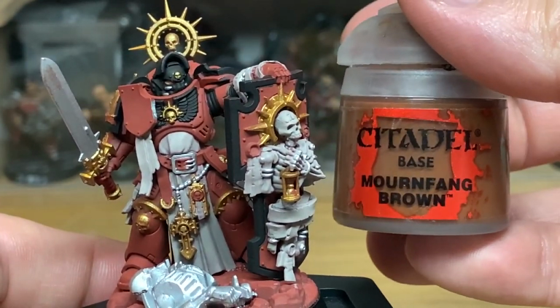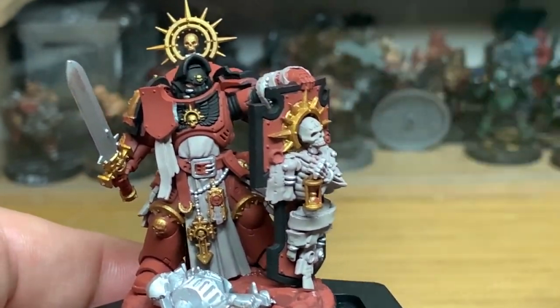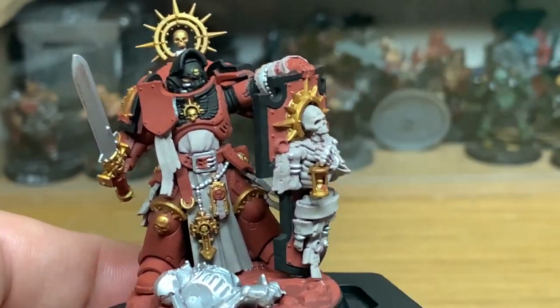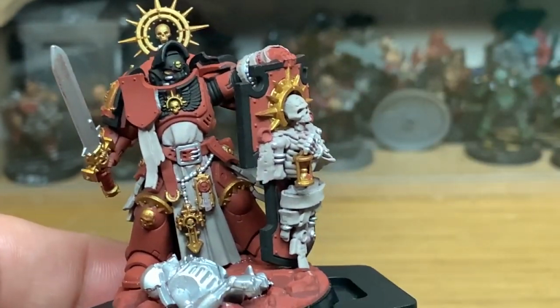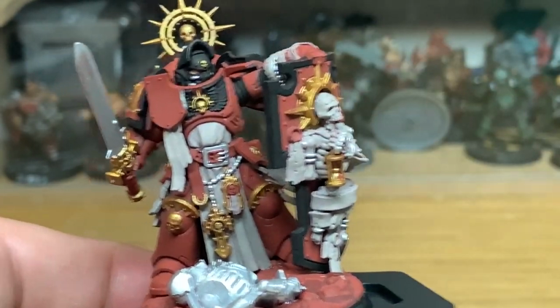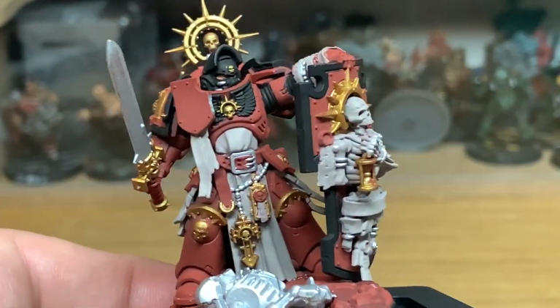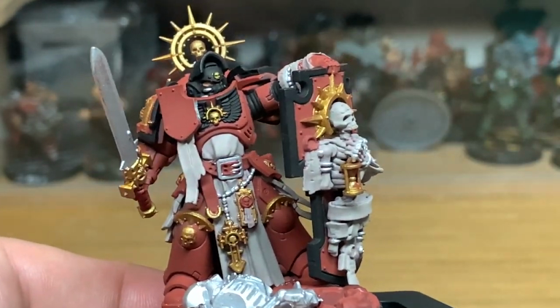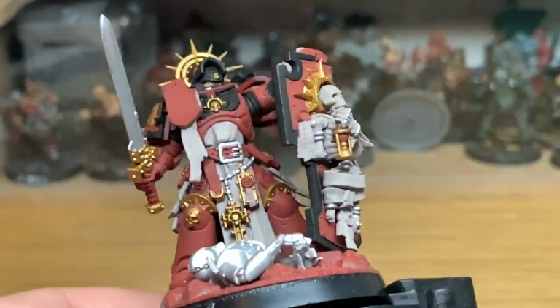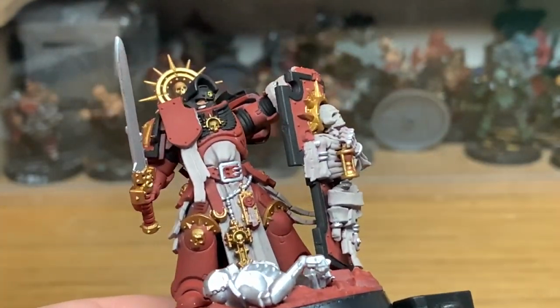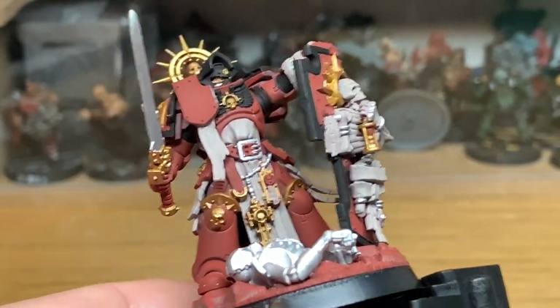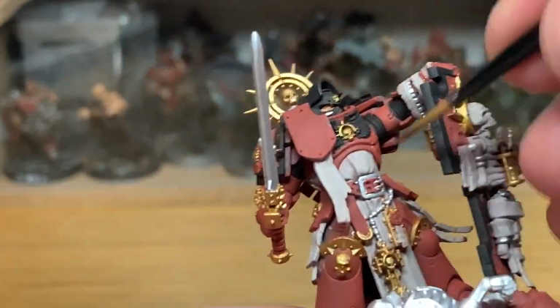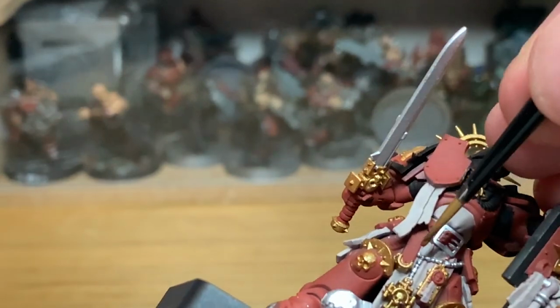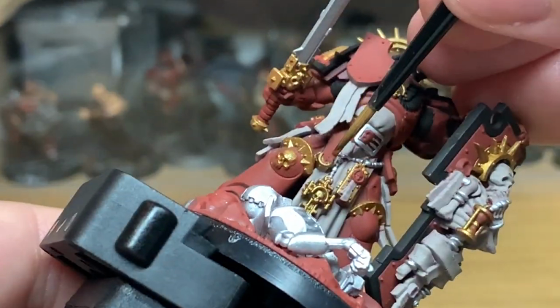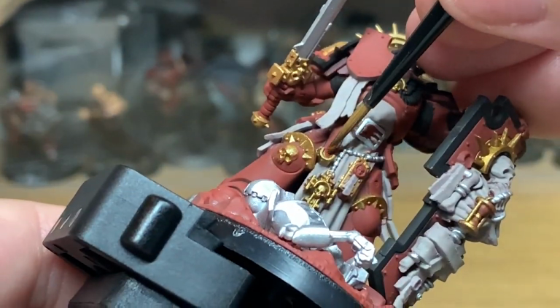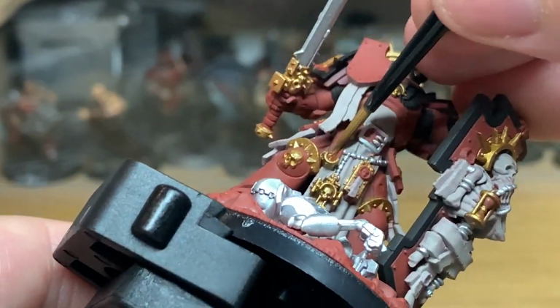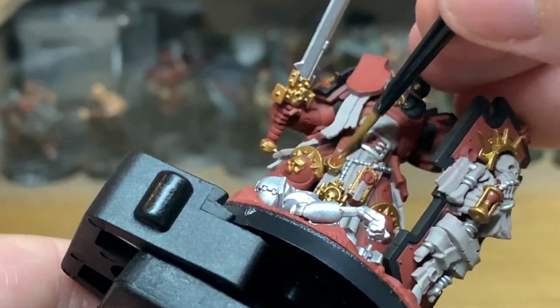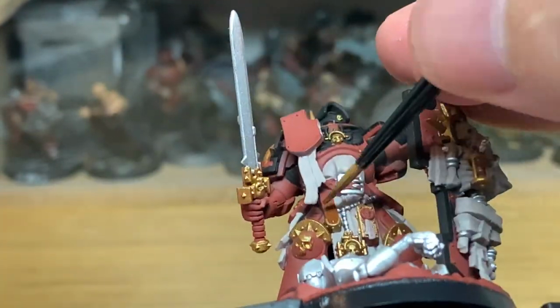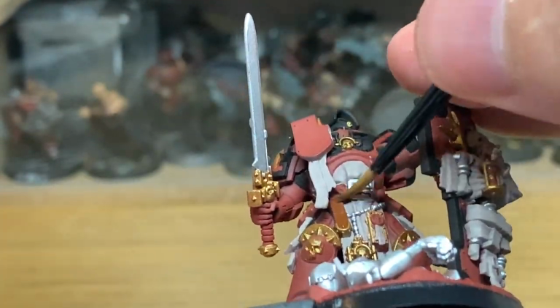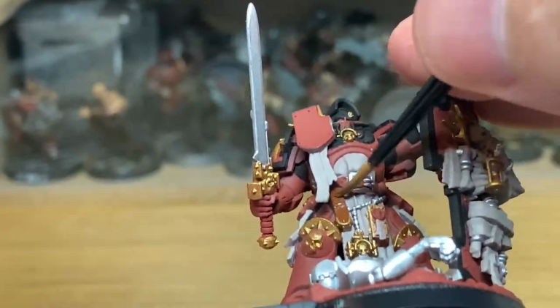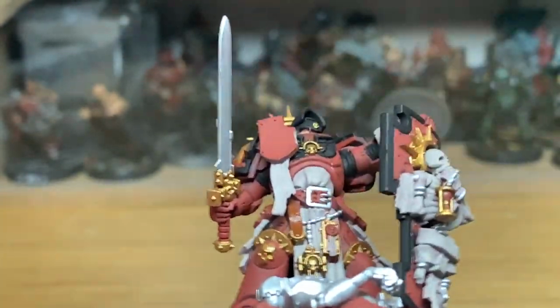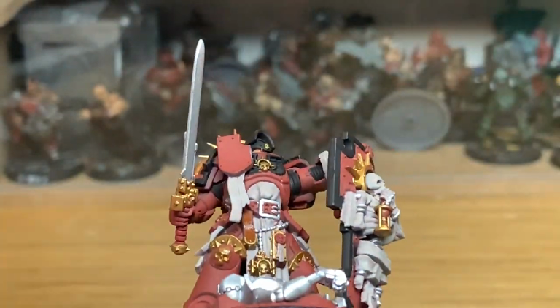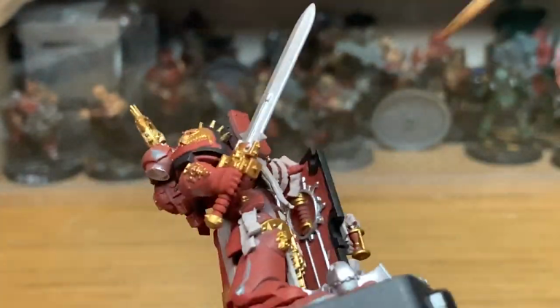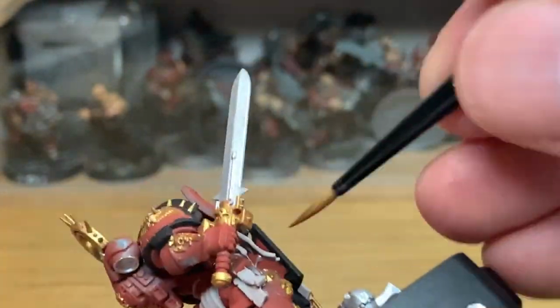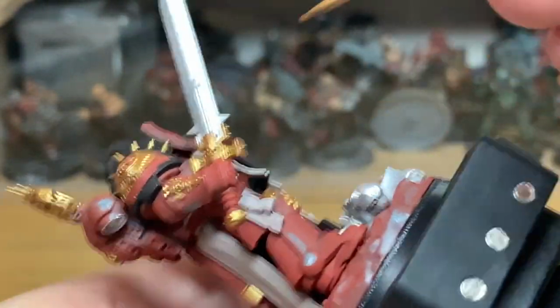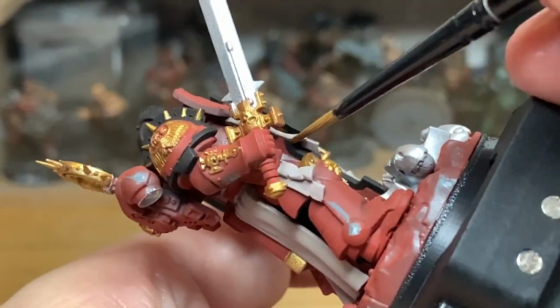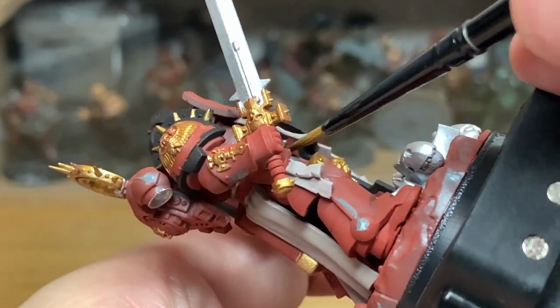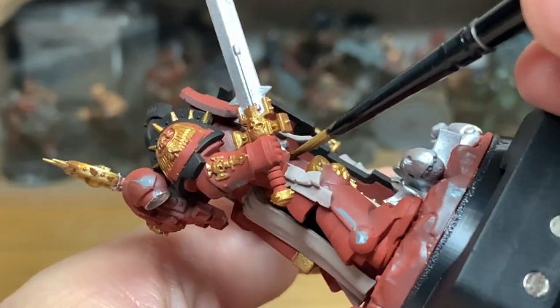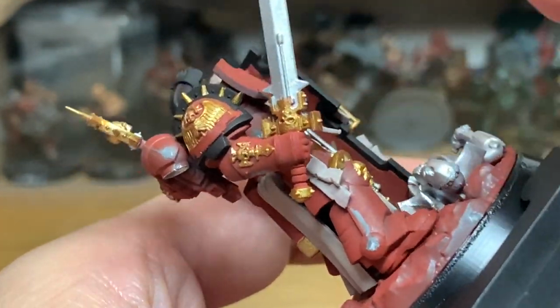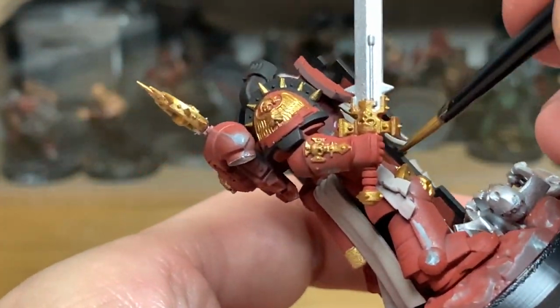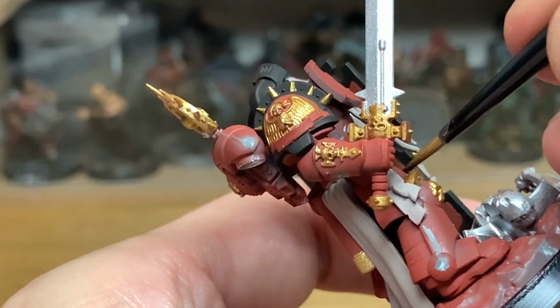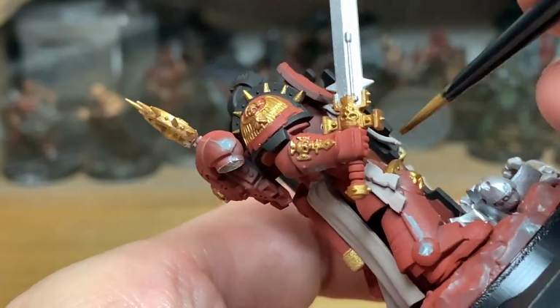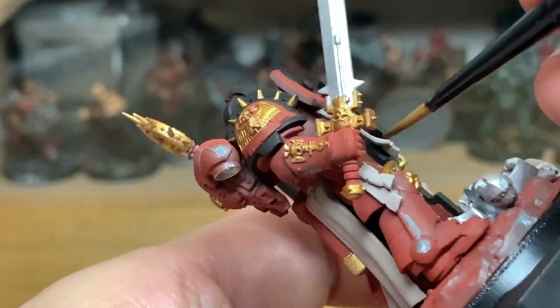Now I'm going to use Citadel Mournfang Brown. This is going to be for the handle on his shield, his sword, his belt, and also his holster, which is around the back.